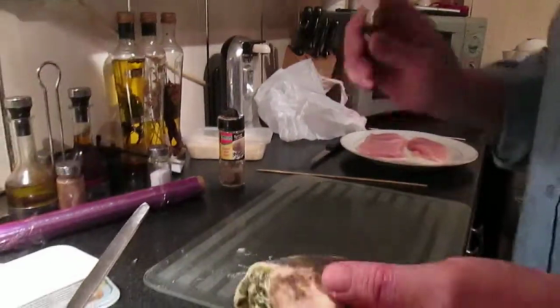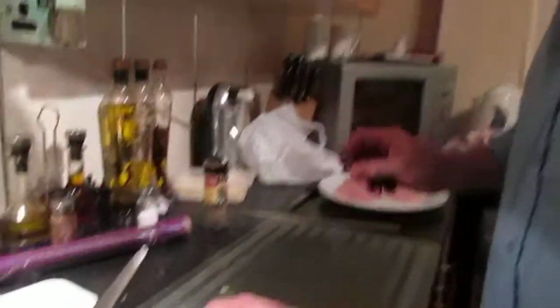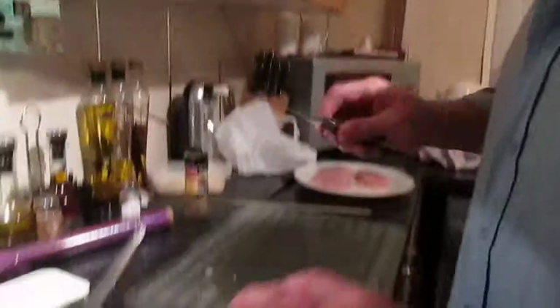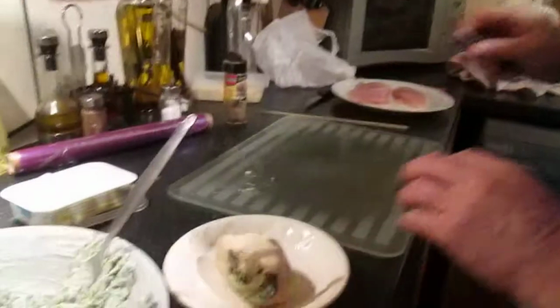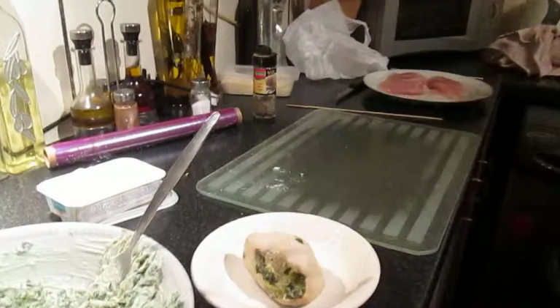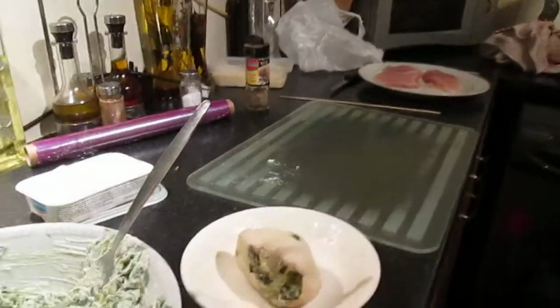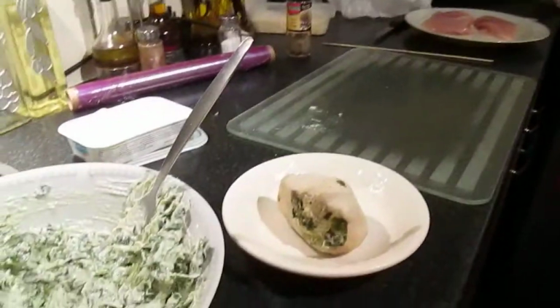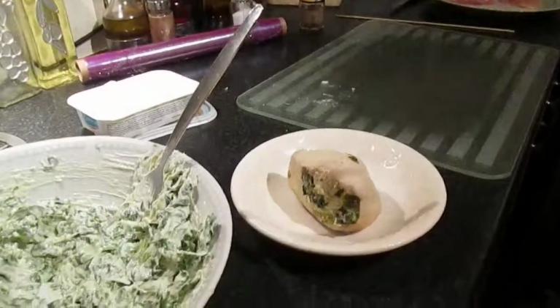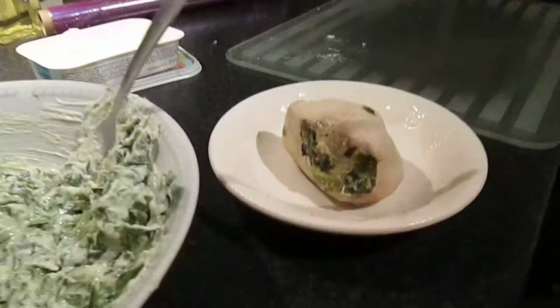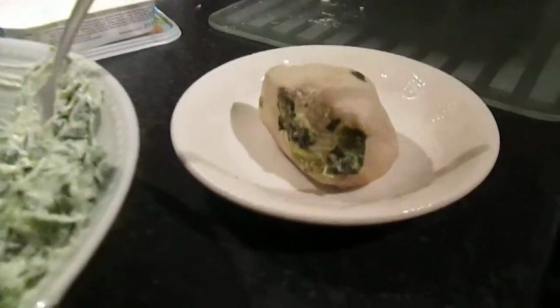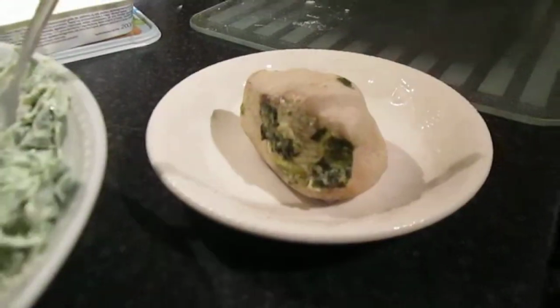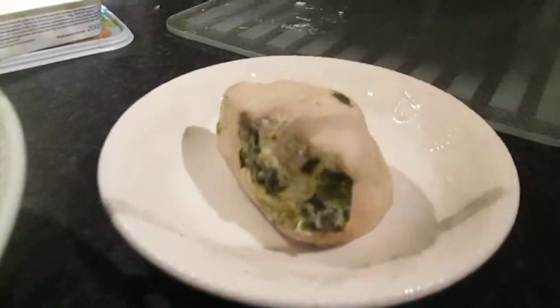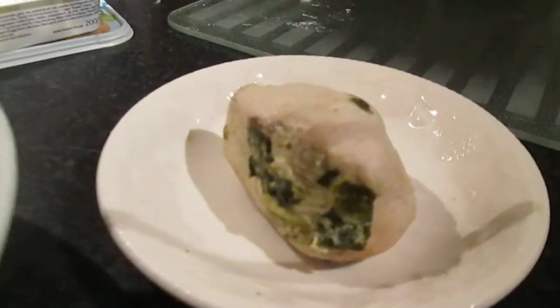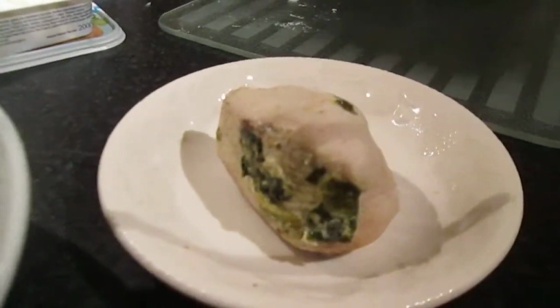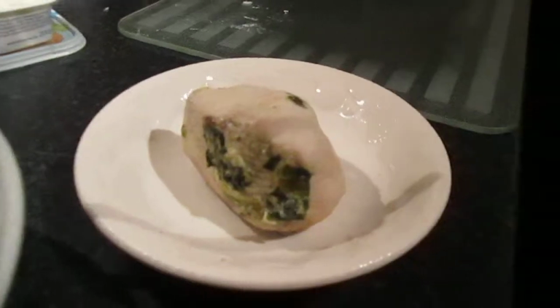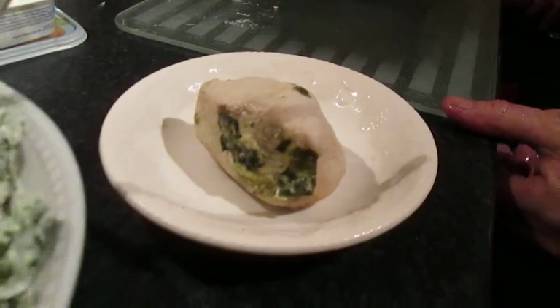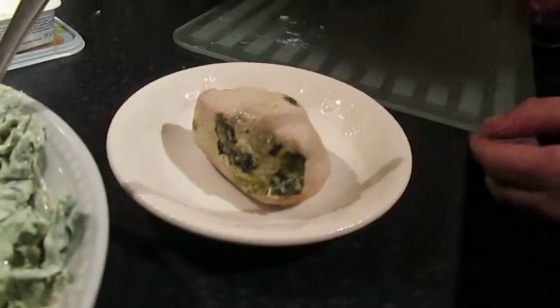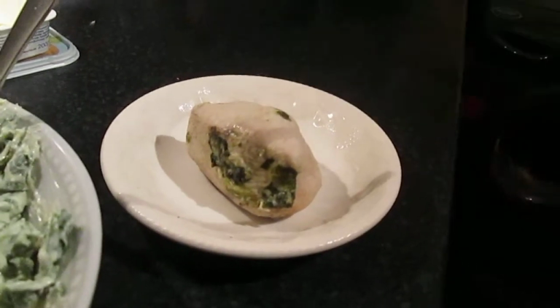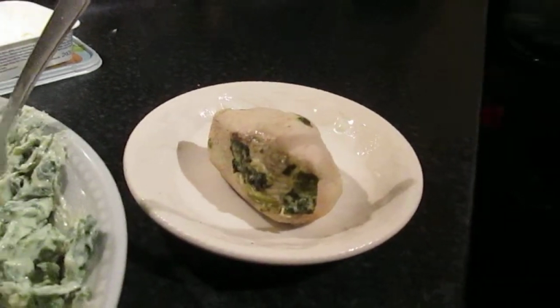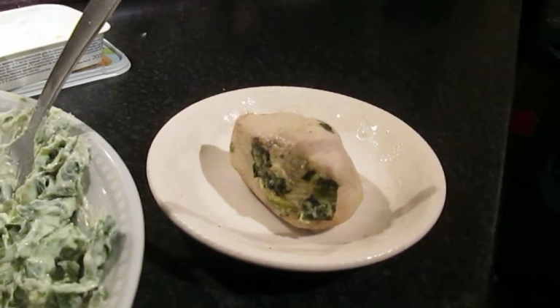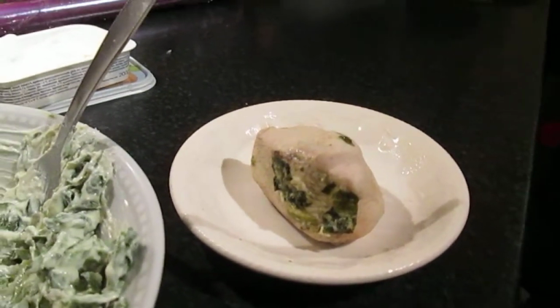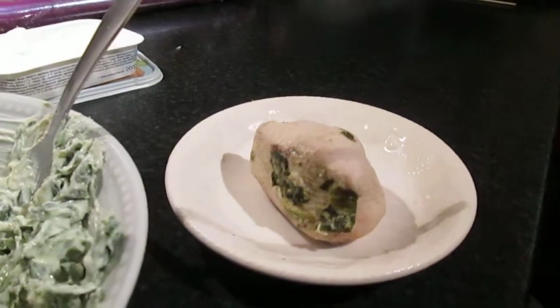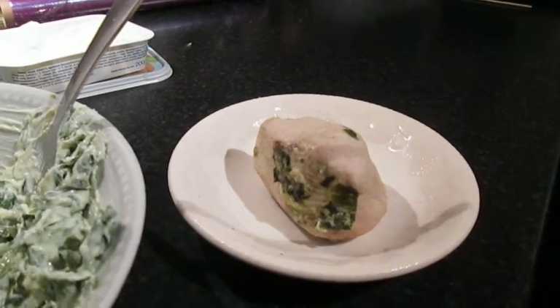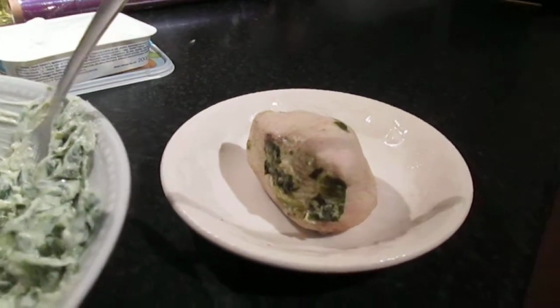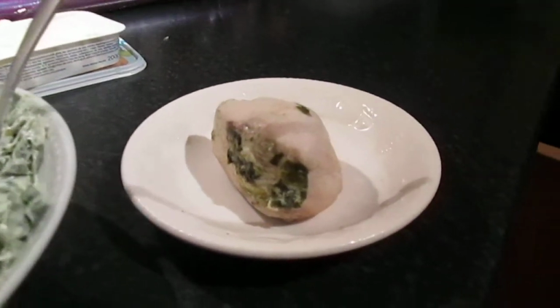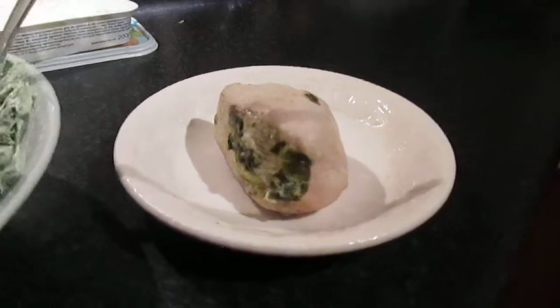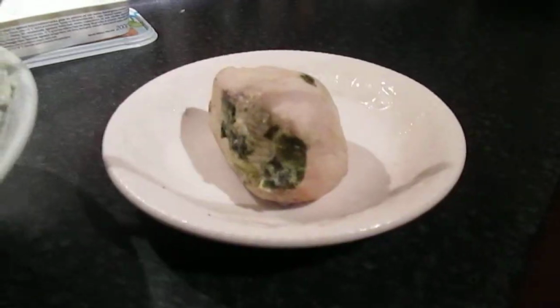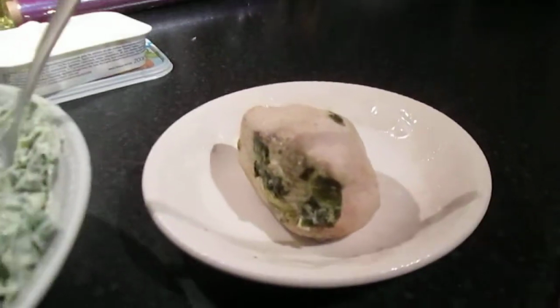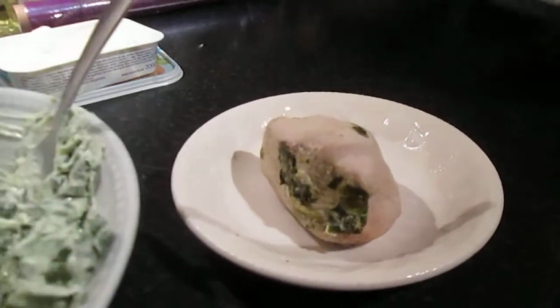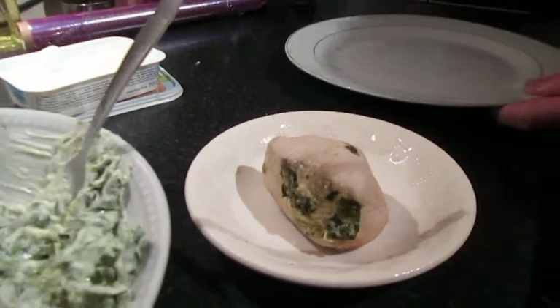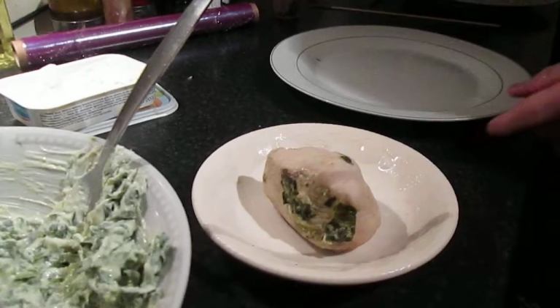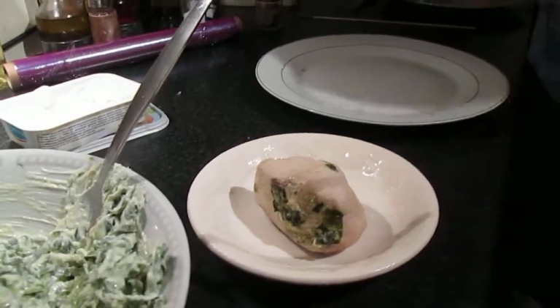I can't use that knife because that knife has been used on the chicken - put that one away. I'll put my chopping board away as well because that's had the raw chicken on it. I'll get a plate out, I'll get a new knife.